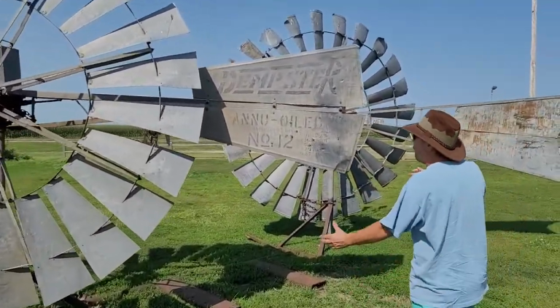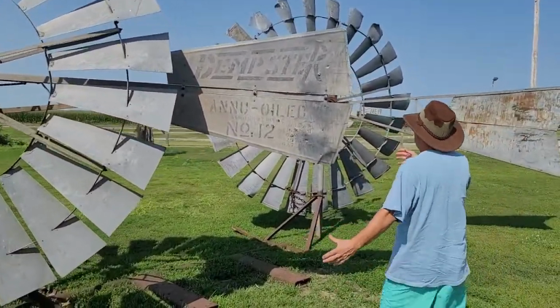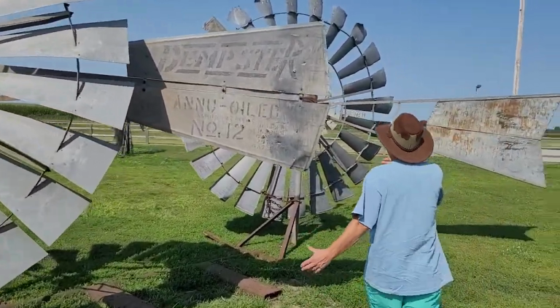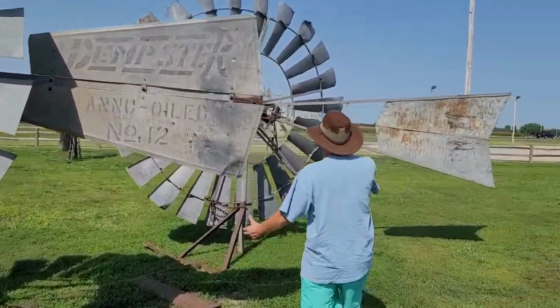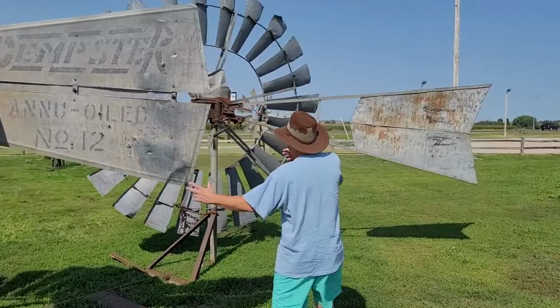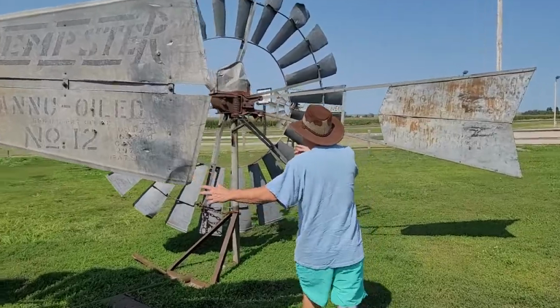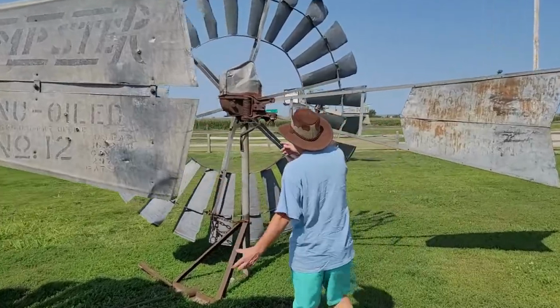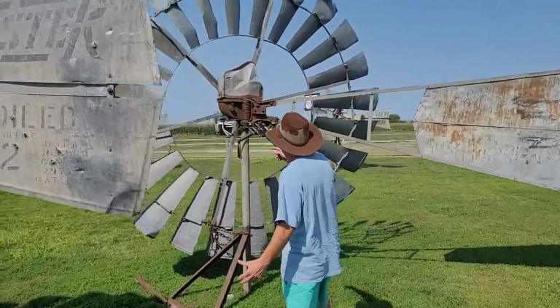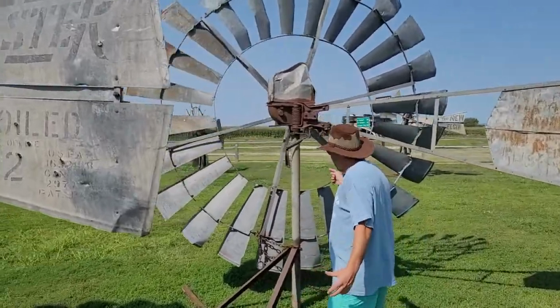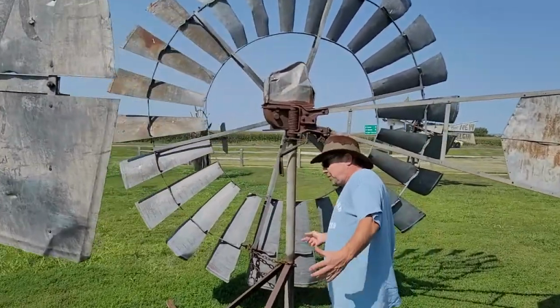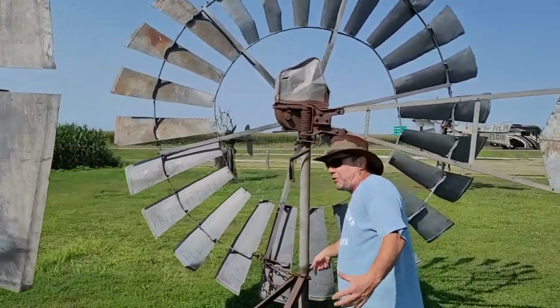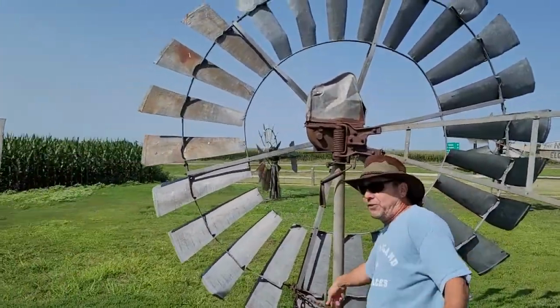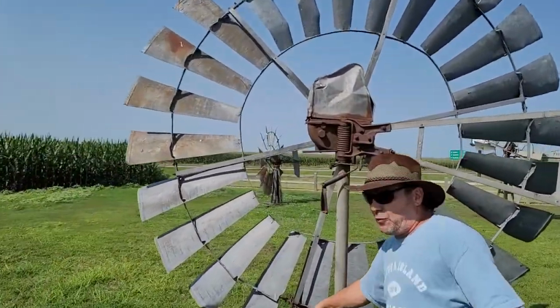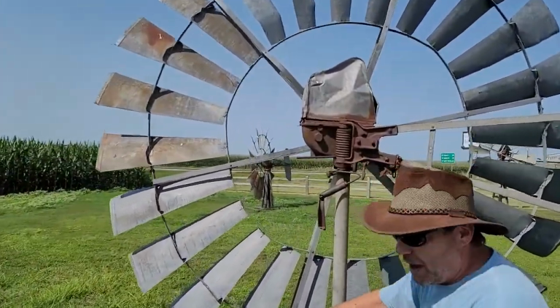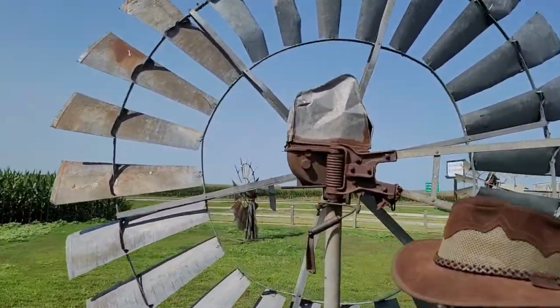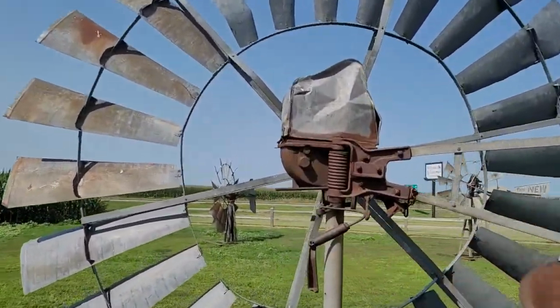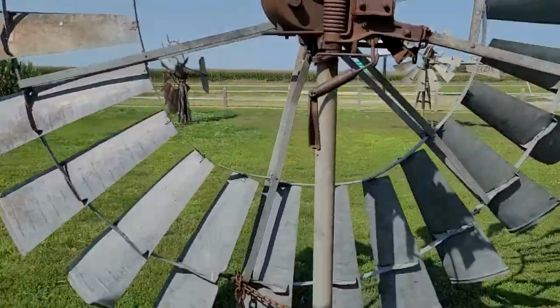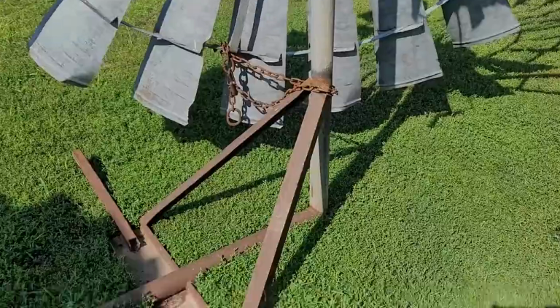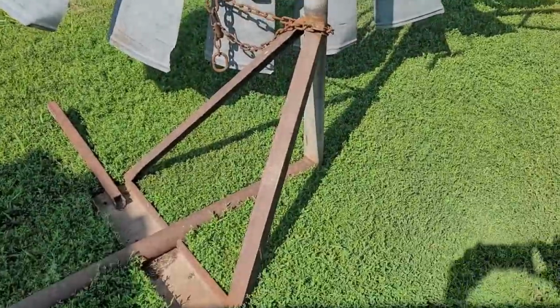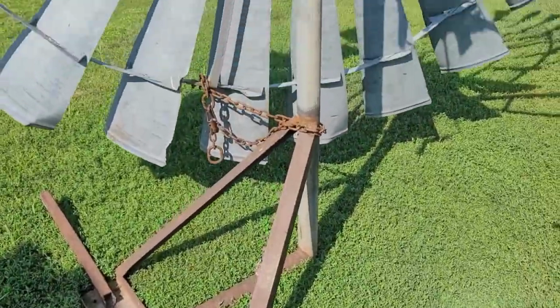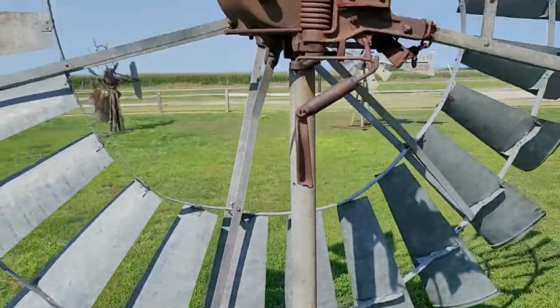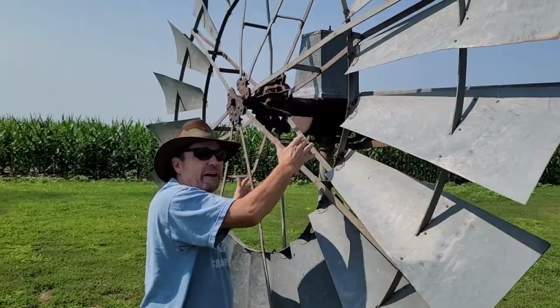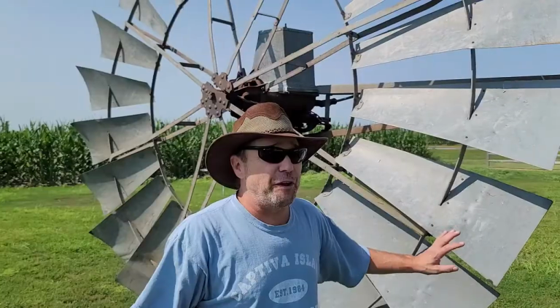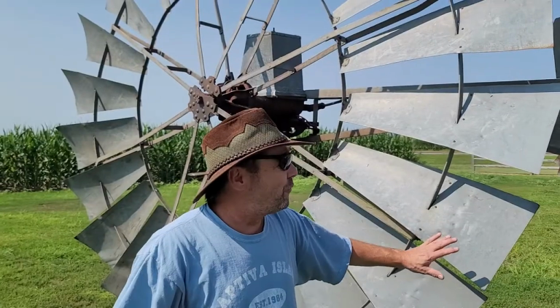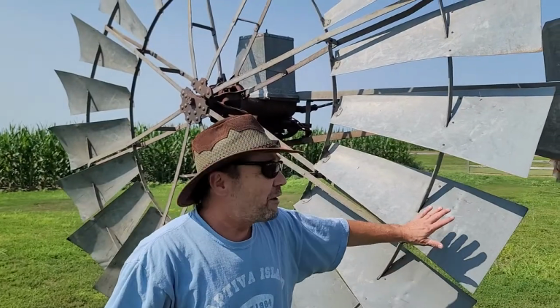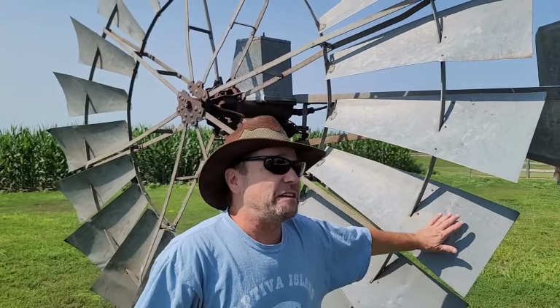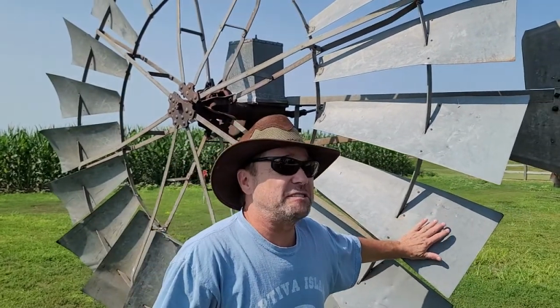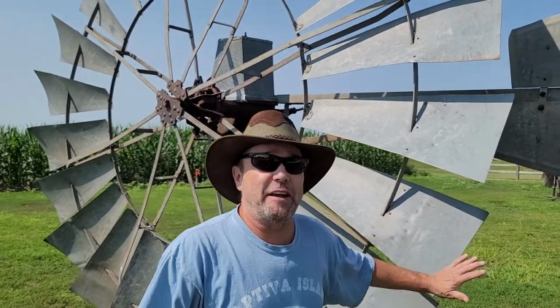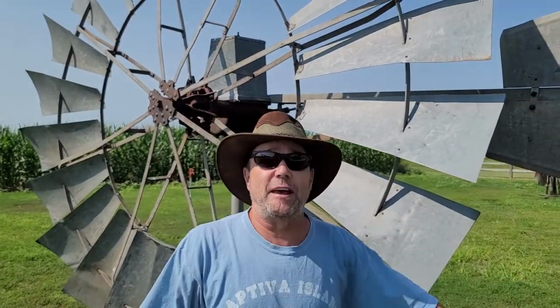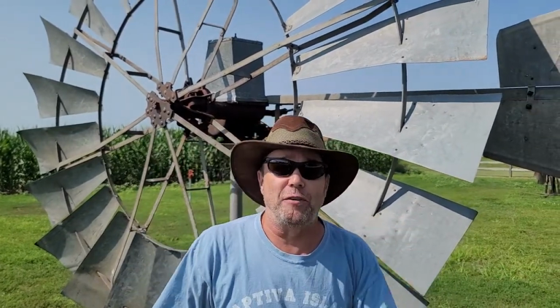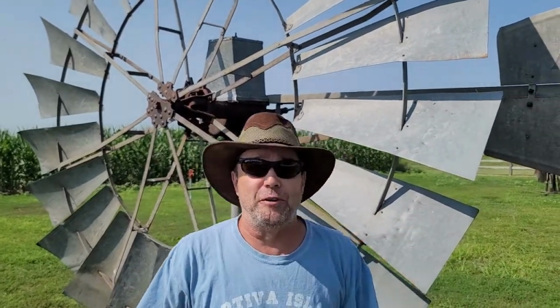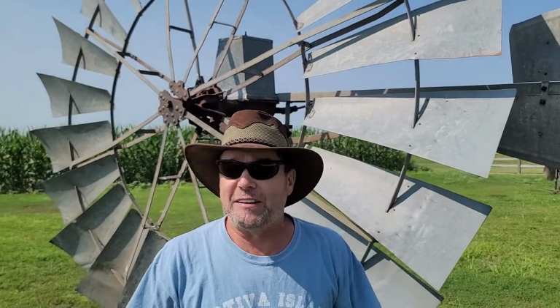What they would have up underneath, they'd obviously have a shaft that would go down and rotate all the way down to either pump the water or make the electricity. There you go folks, a piece of history at Eddie's campground in the middle of Nebraska.